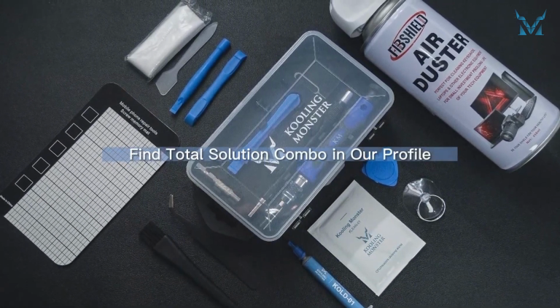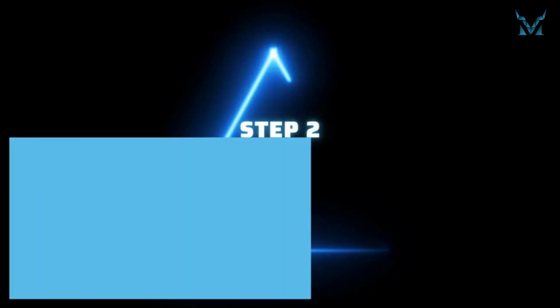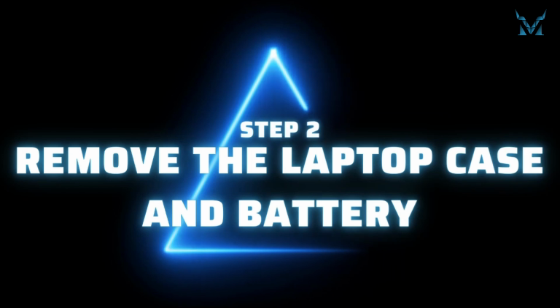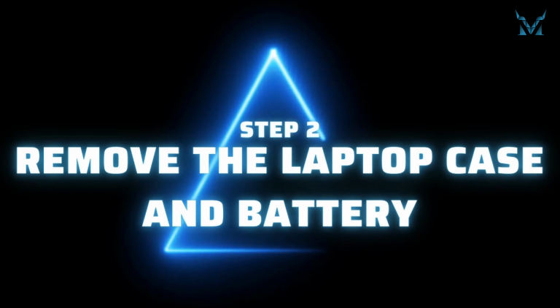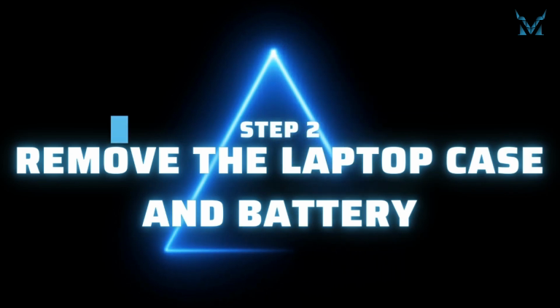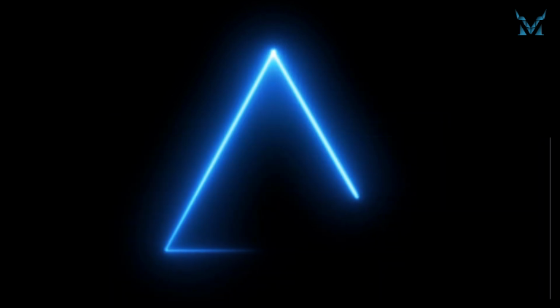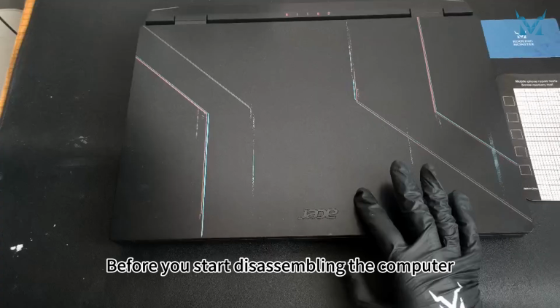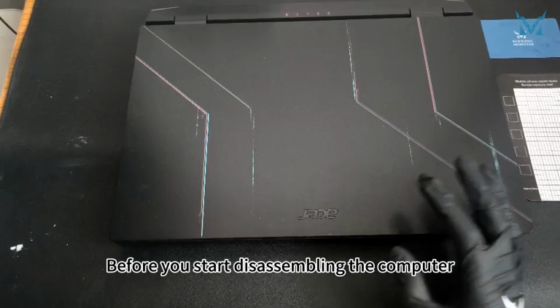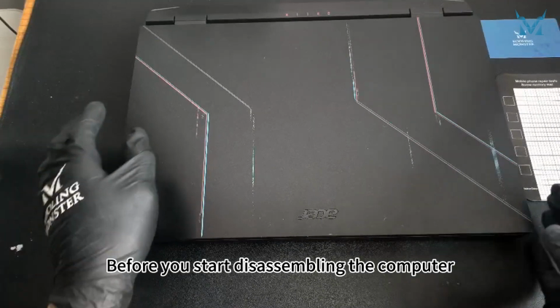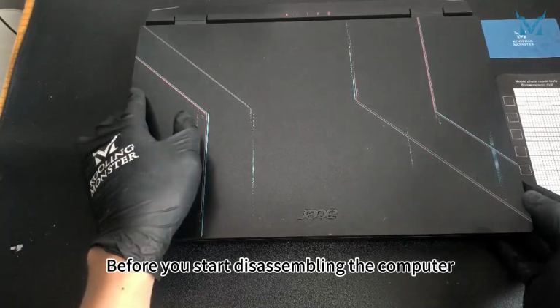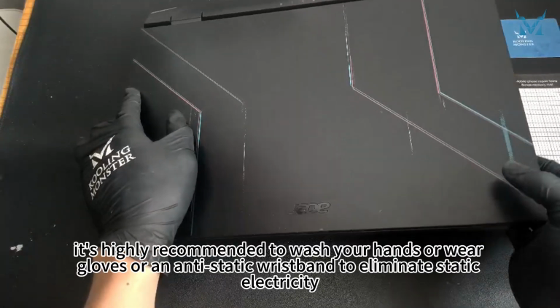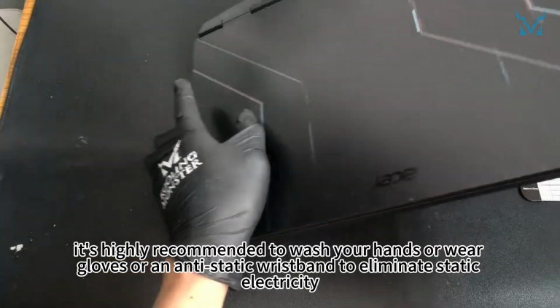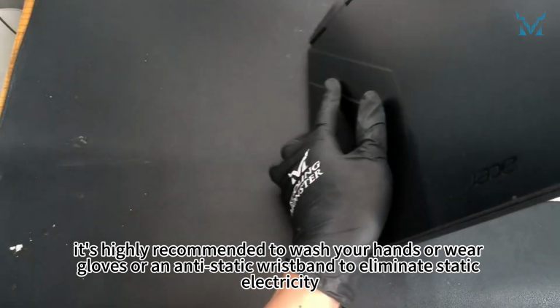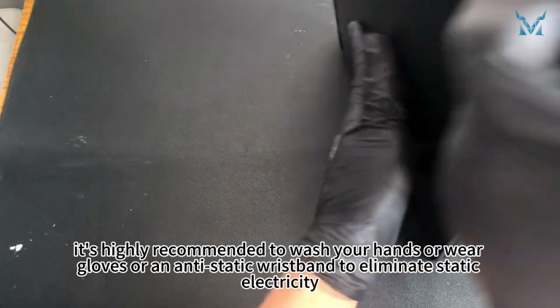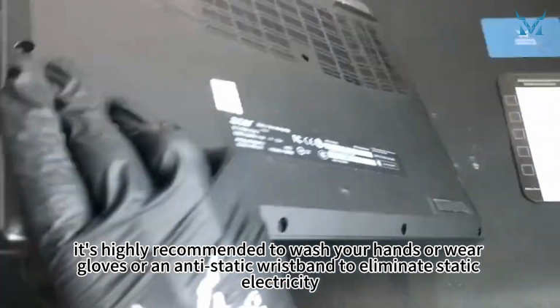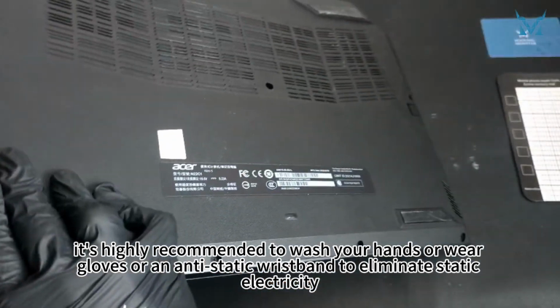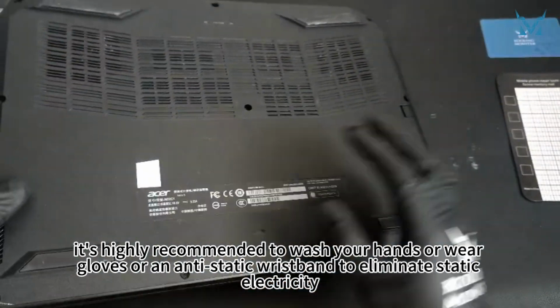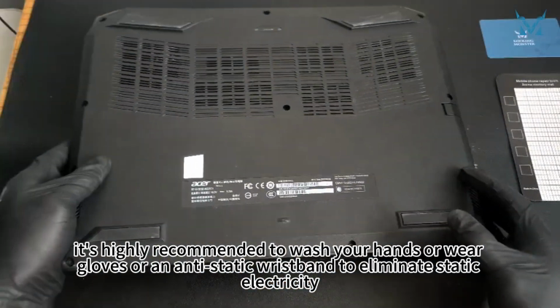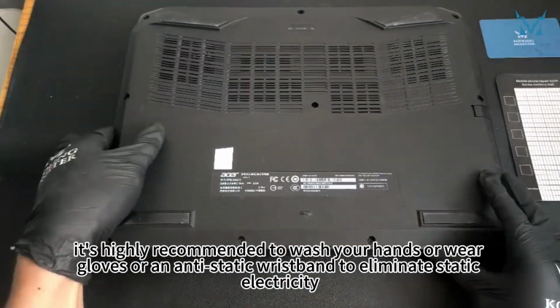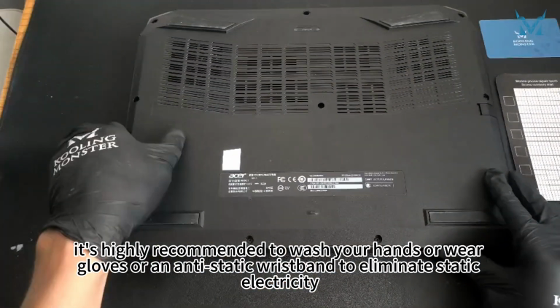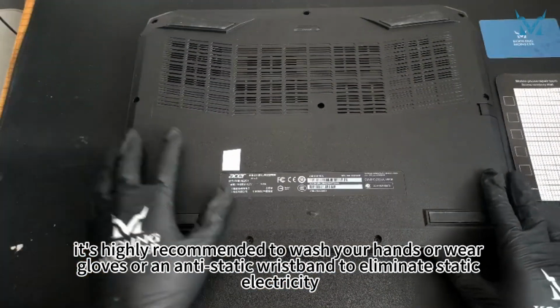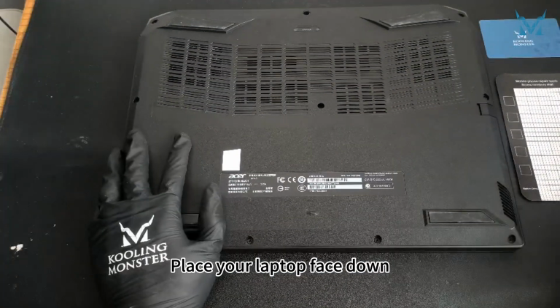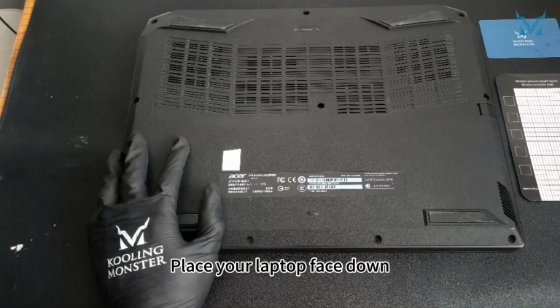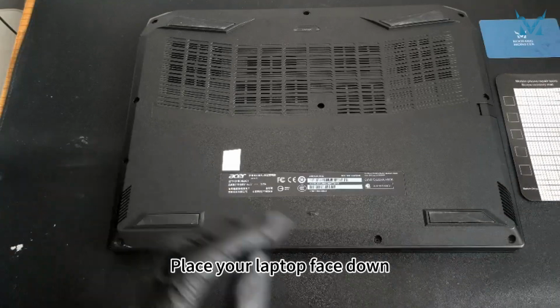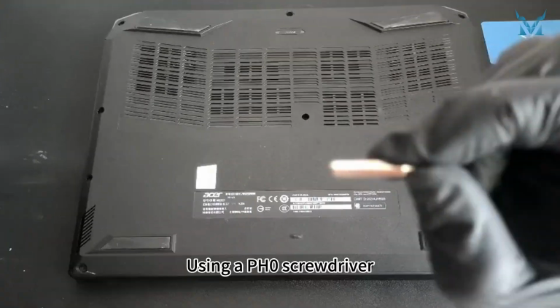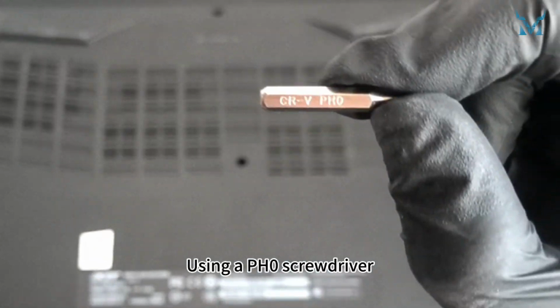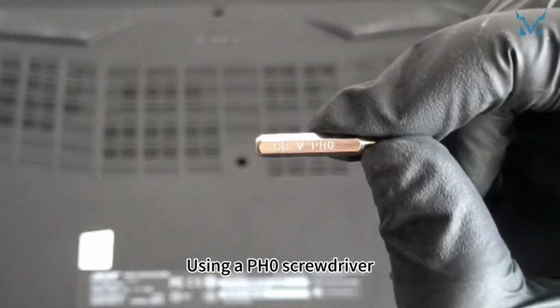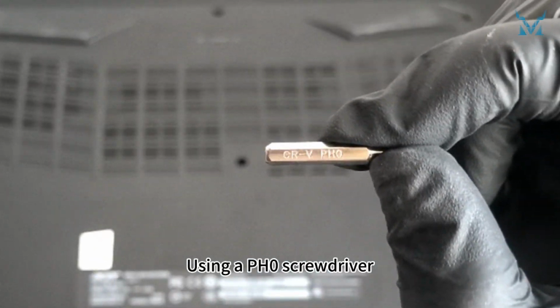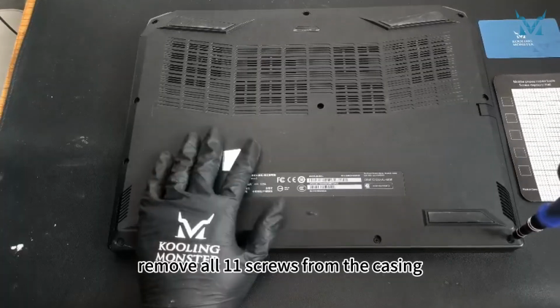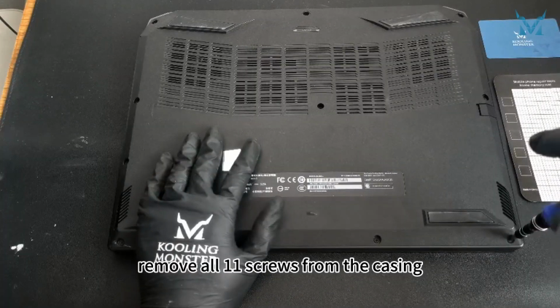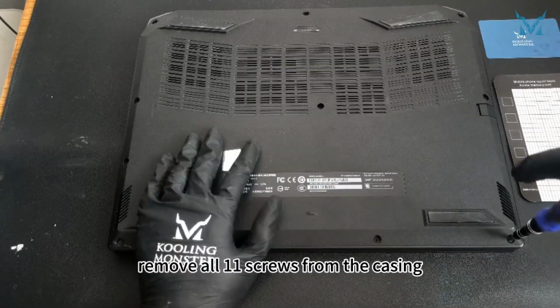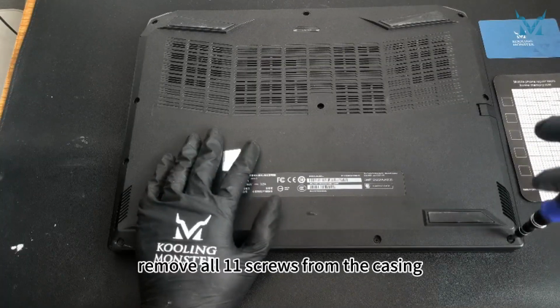Step 2: Remove the laptop case and battery. Before you start disassembling the computer, it's highly recommended to wash your hands or wear gloves or an anti-static wristband to eliminate static electricity. Place your laptop face down. Using a PH0 screwdriver, remove all 11 screws from the casing.